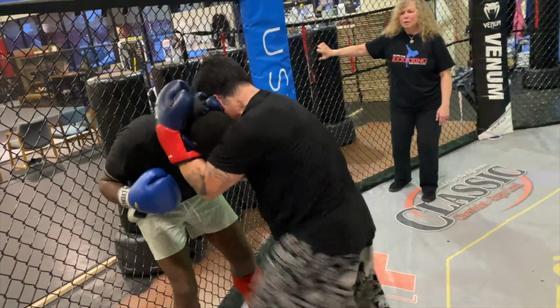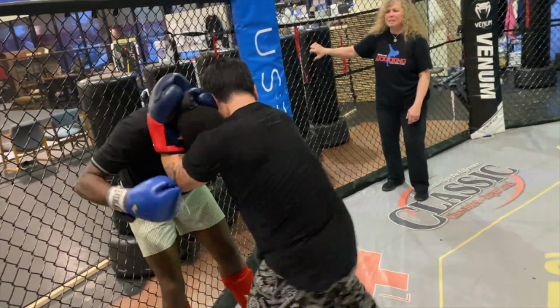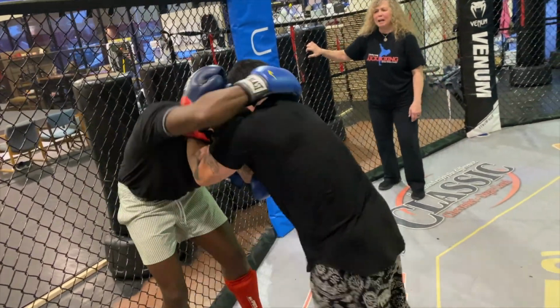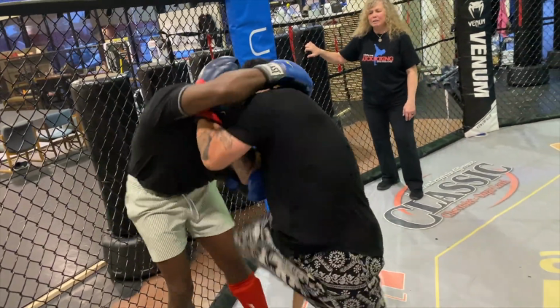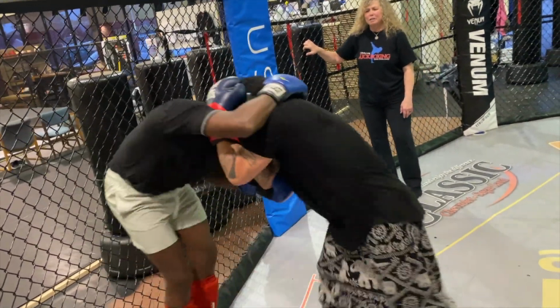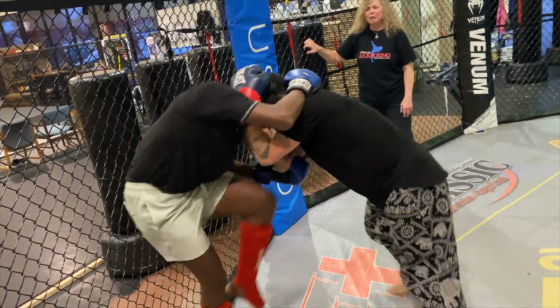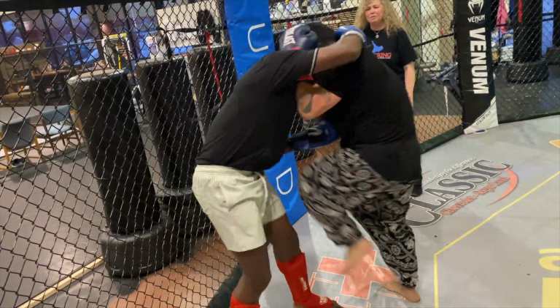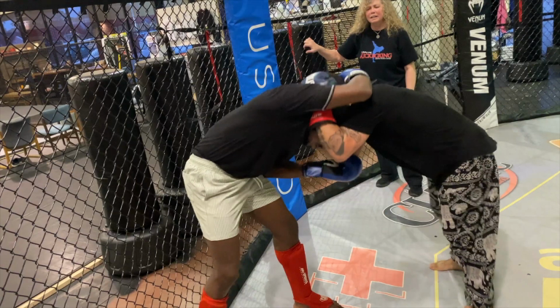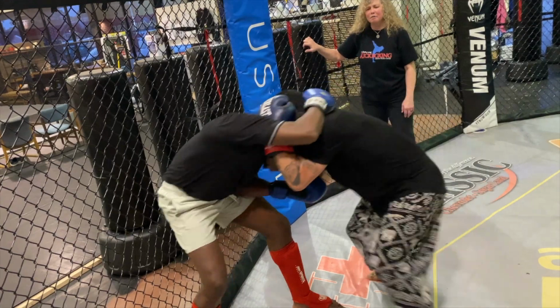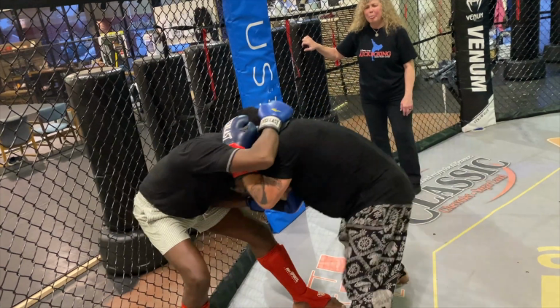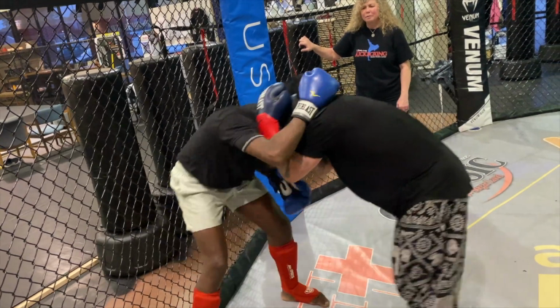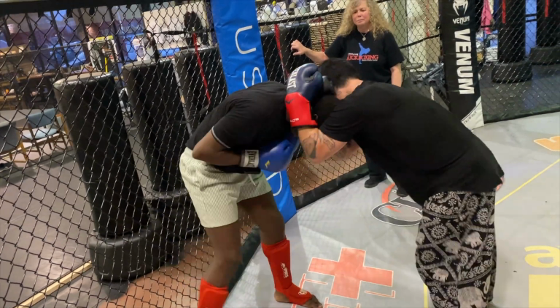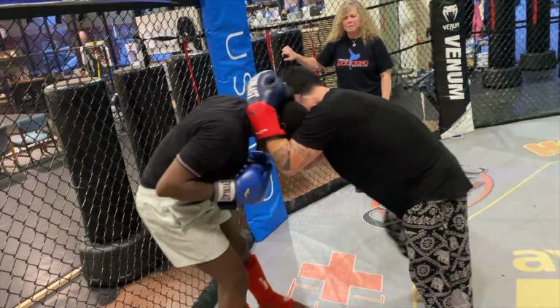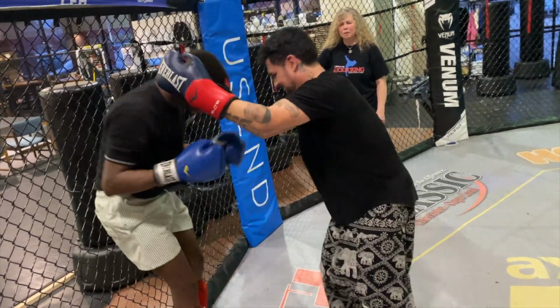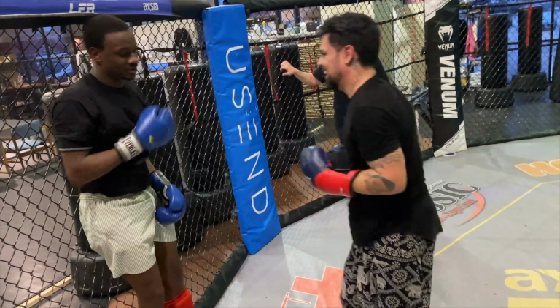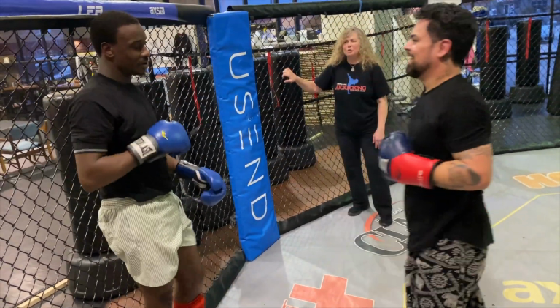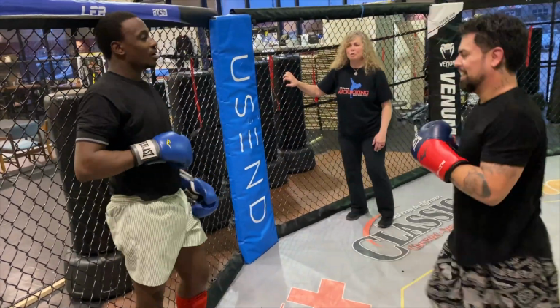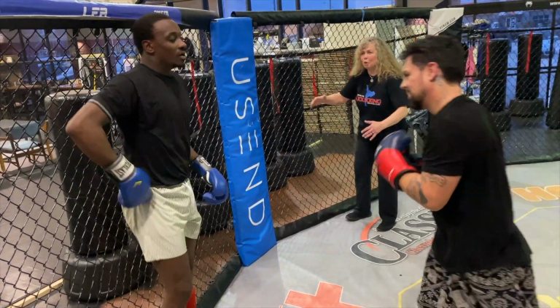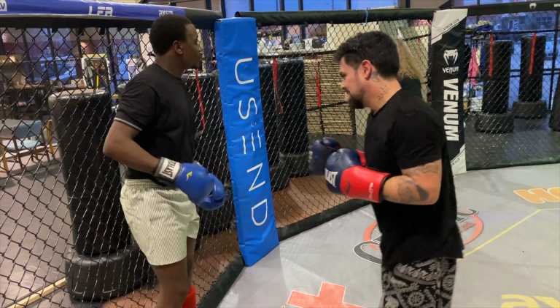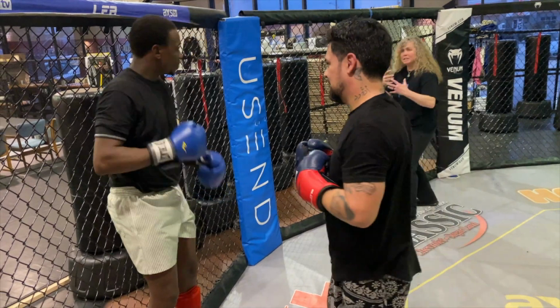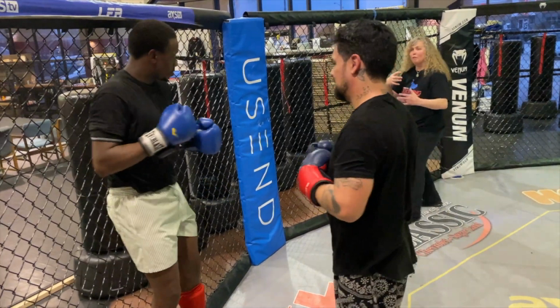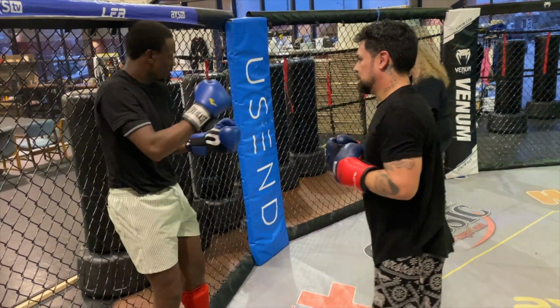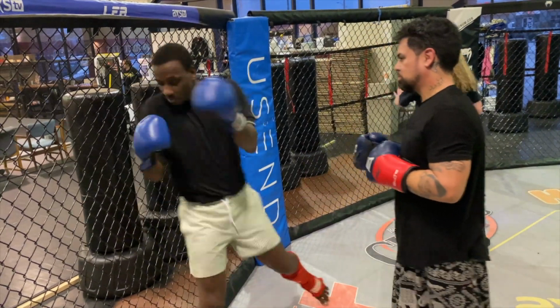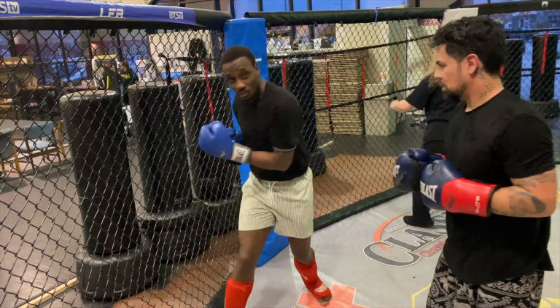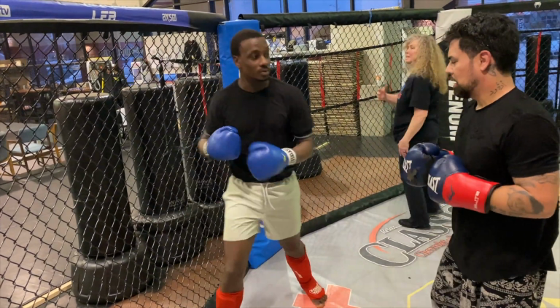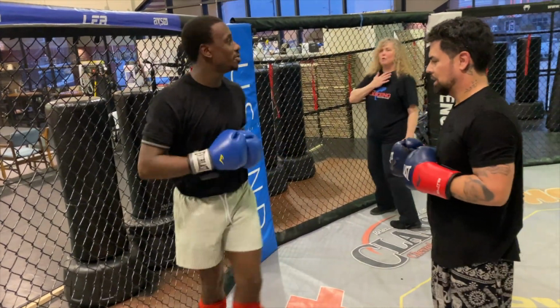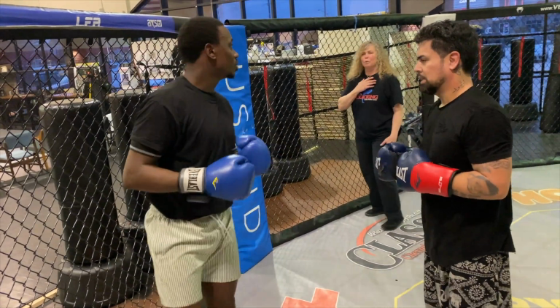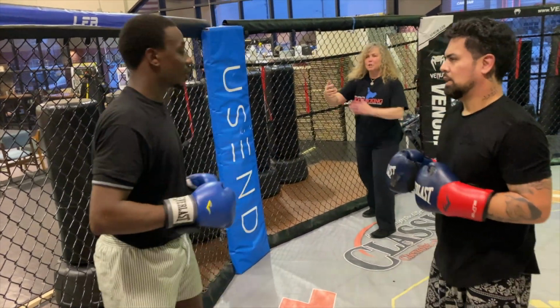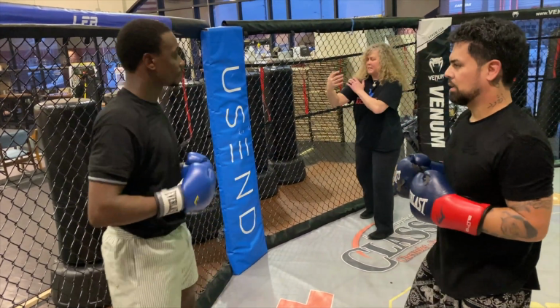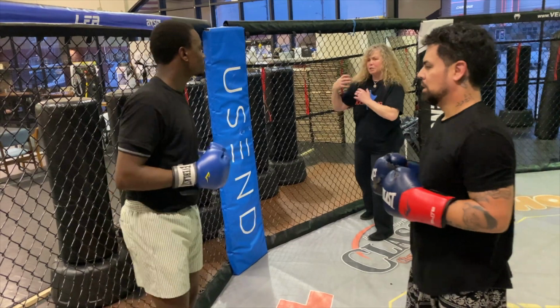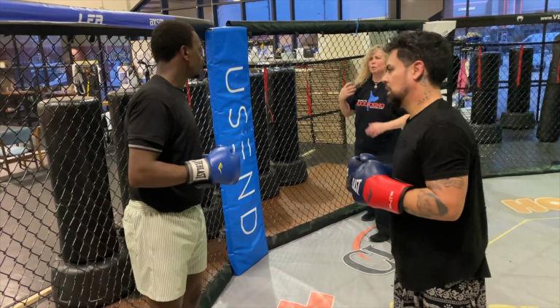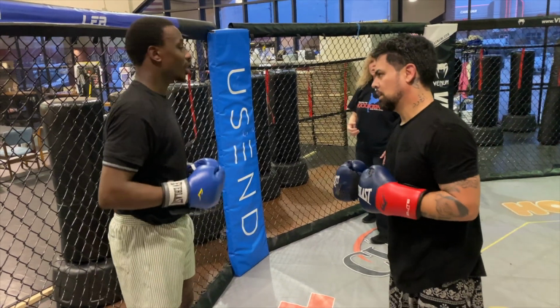Don't forget to knee back — she's gaining points when you're trying to do it. Step turn. Use the ropes — go back as he's coming forward, as he's moving forward. Pull his head into your shoulder.